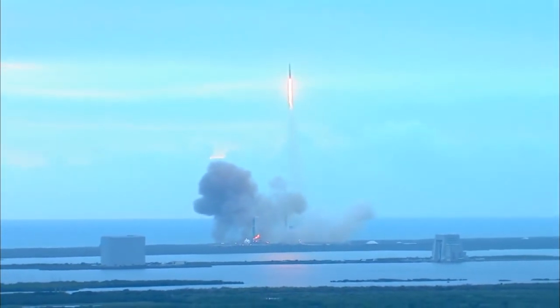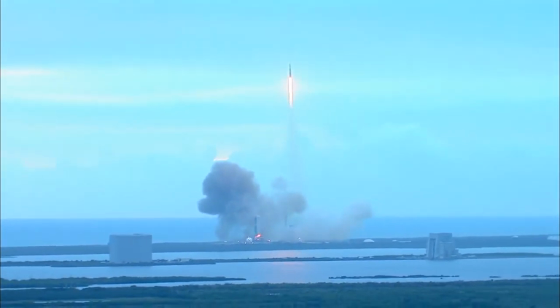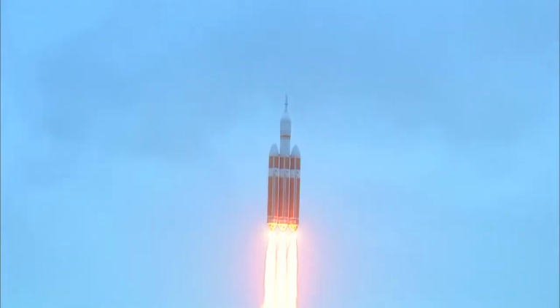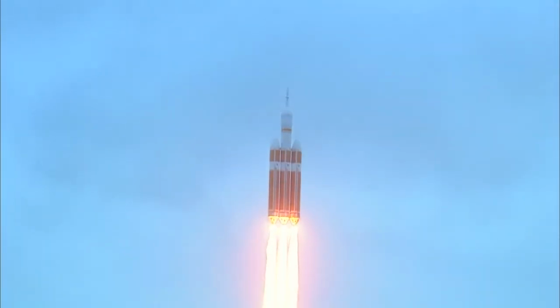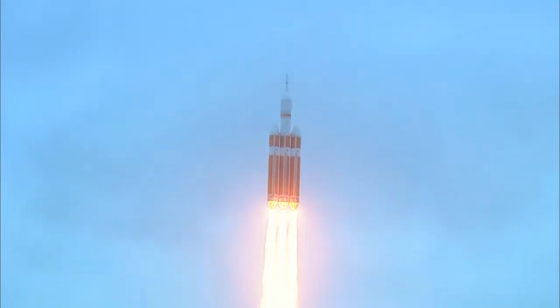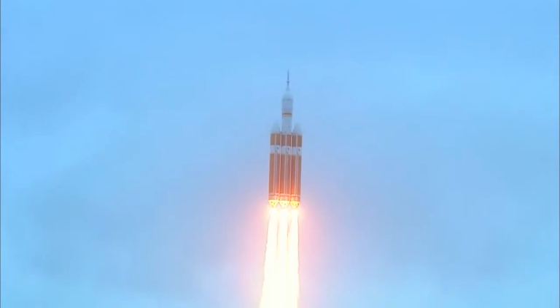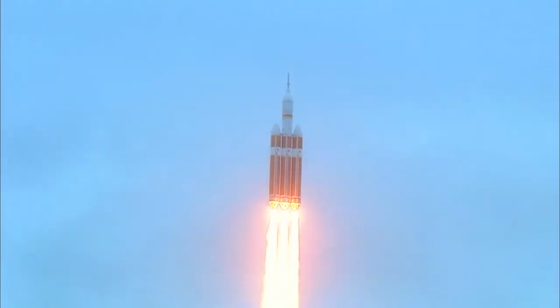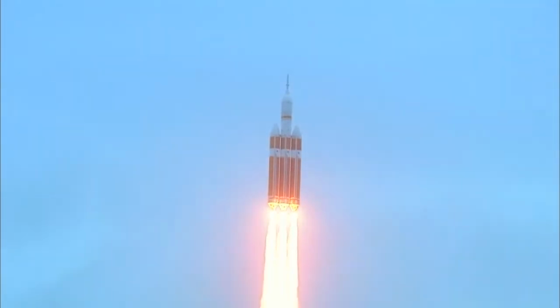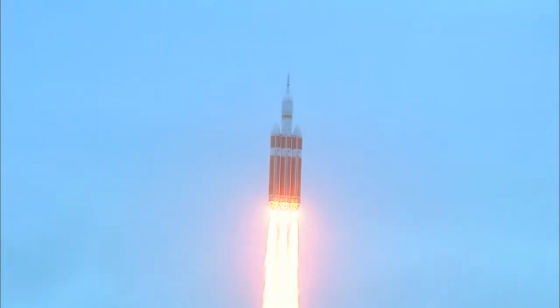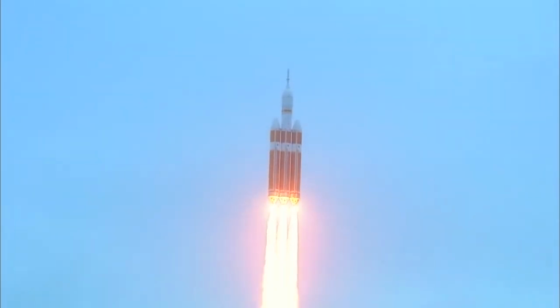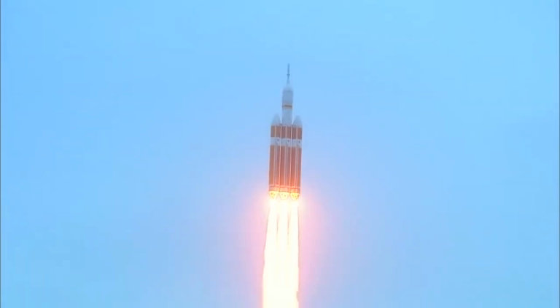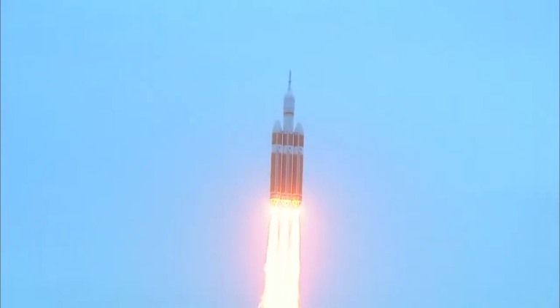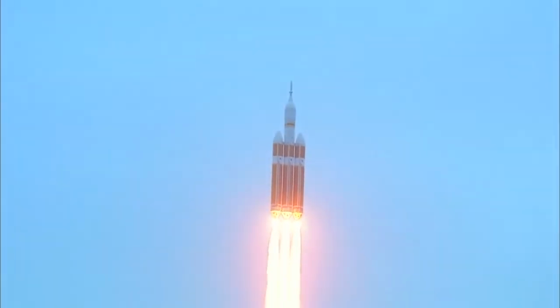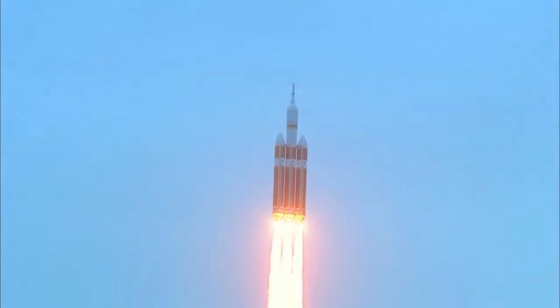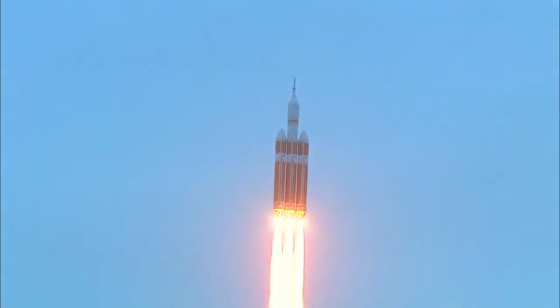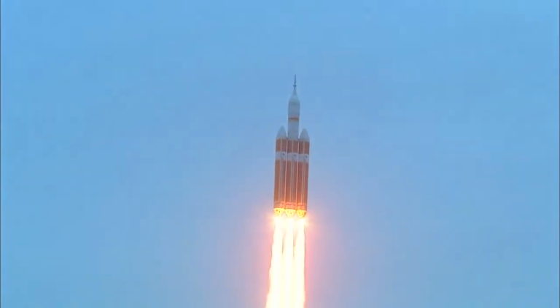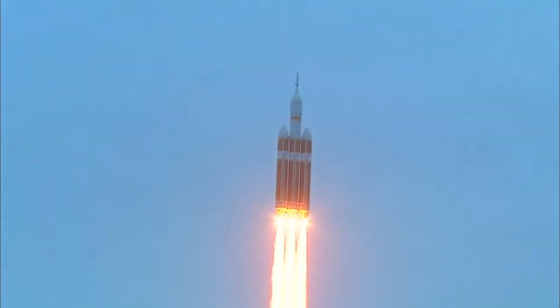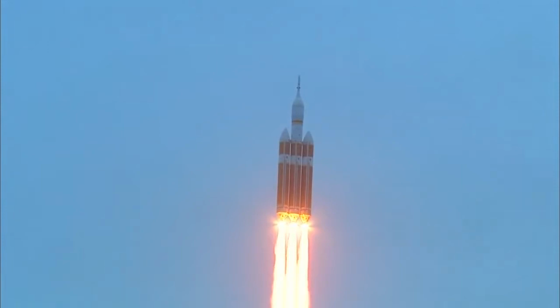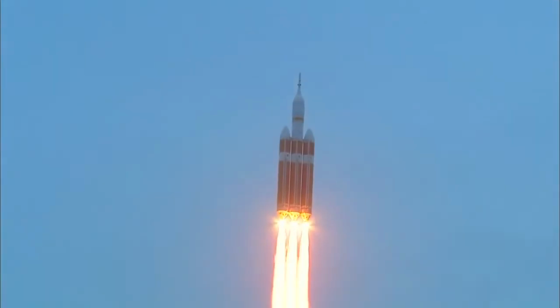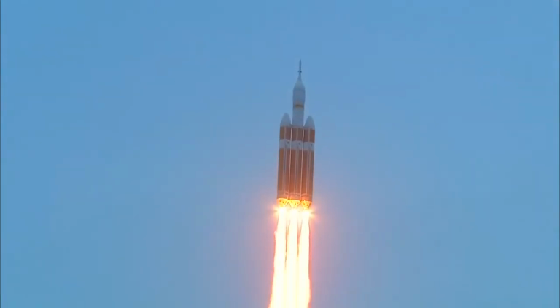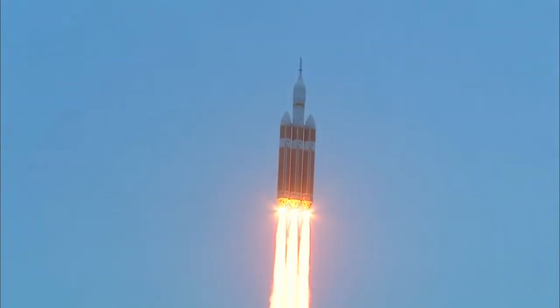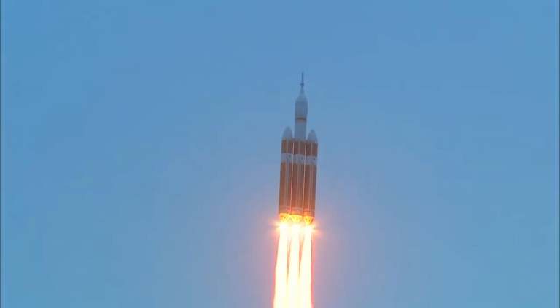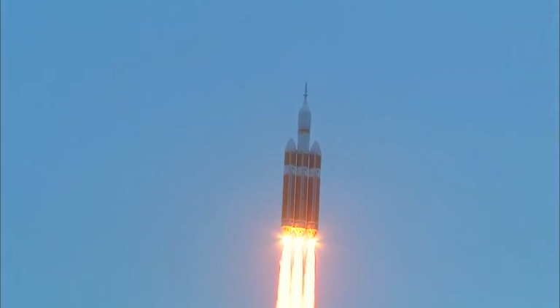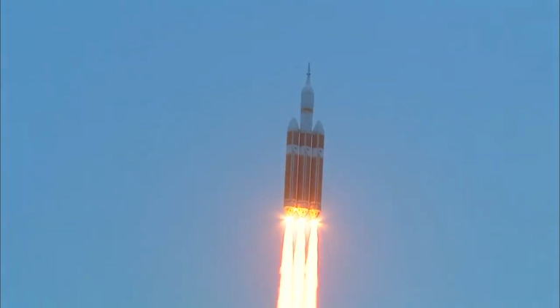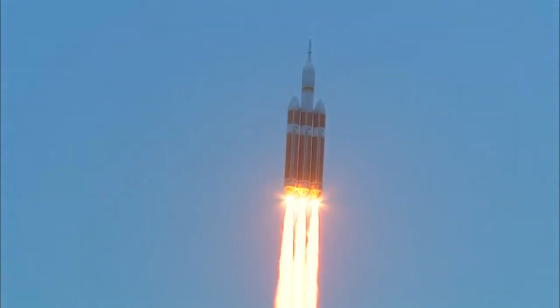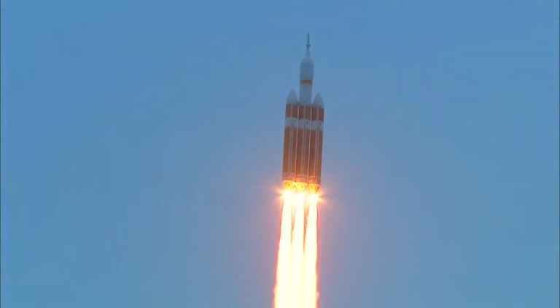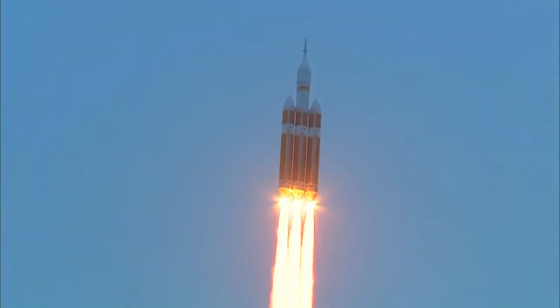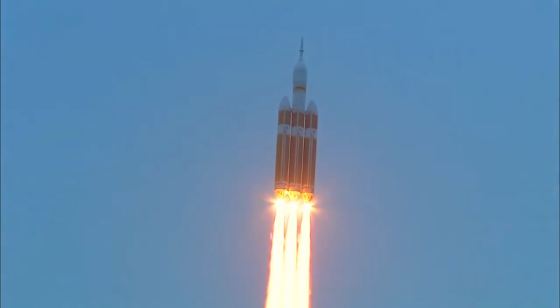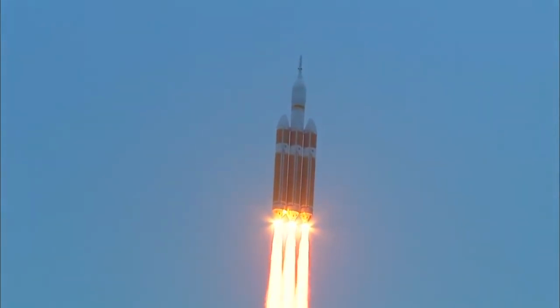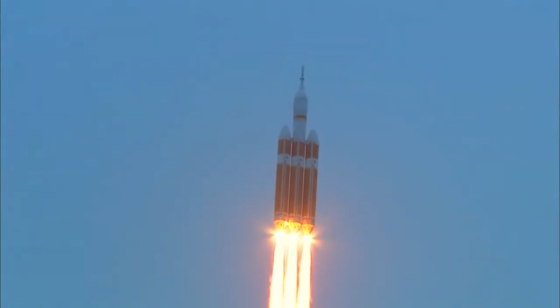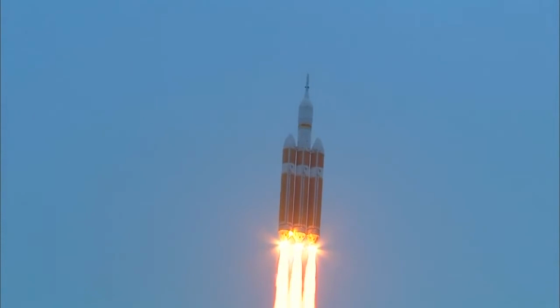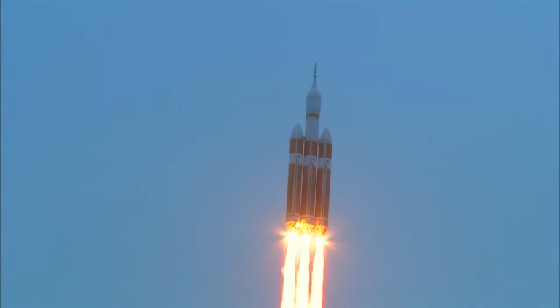Good engine control on the first stage. Passing 25 seconds. Velocity 1,341 feet per second. Passing 31 seconds. Still looking good. Good engine control.